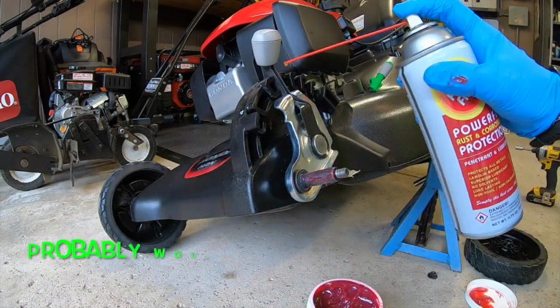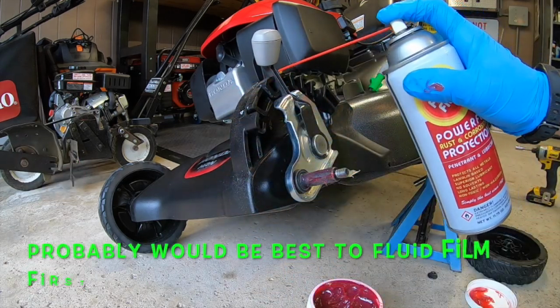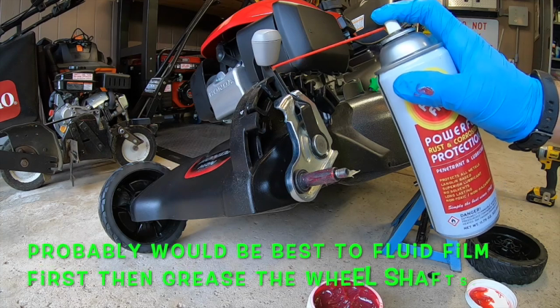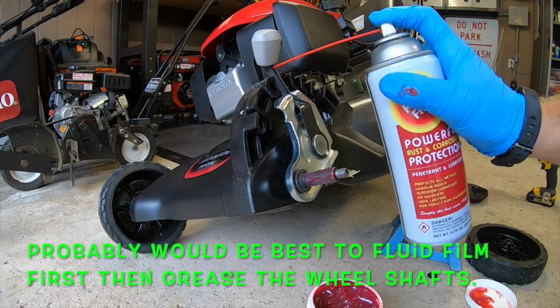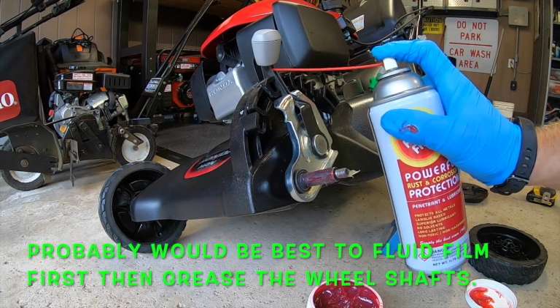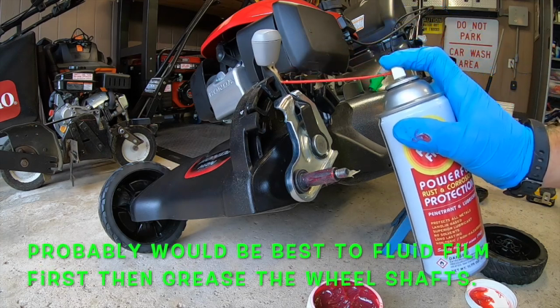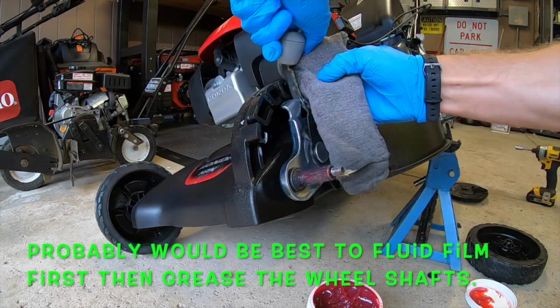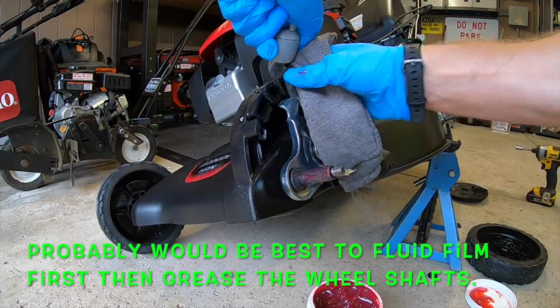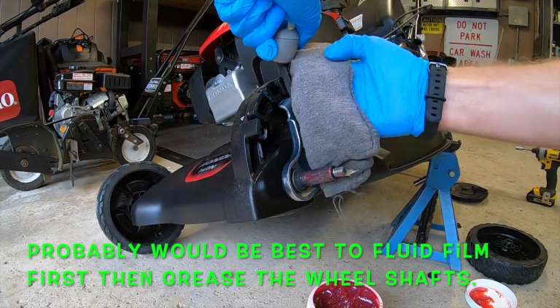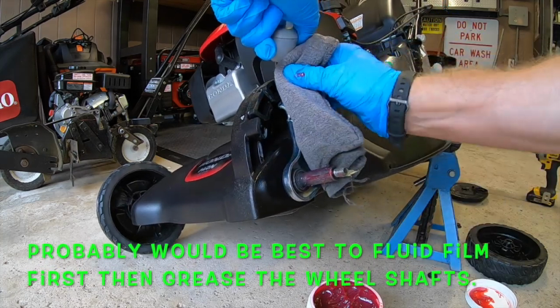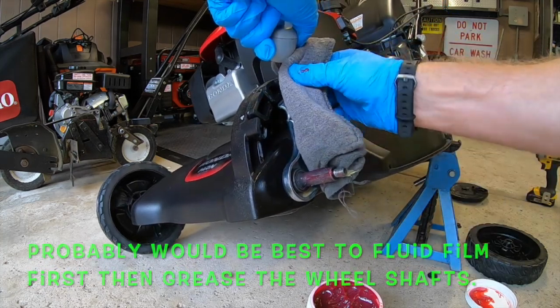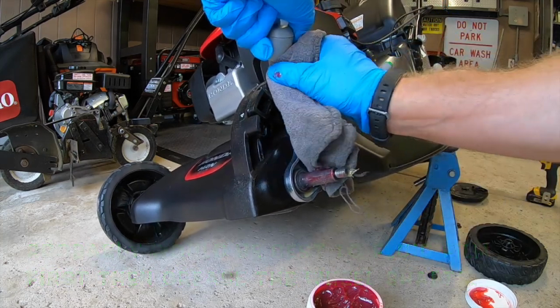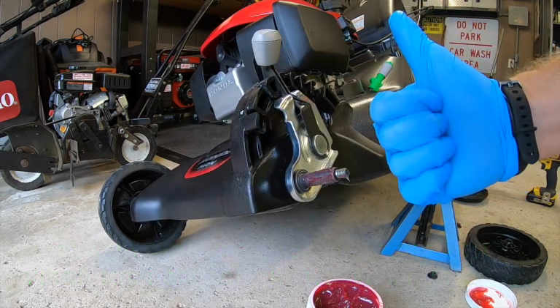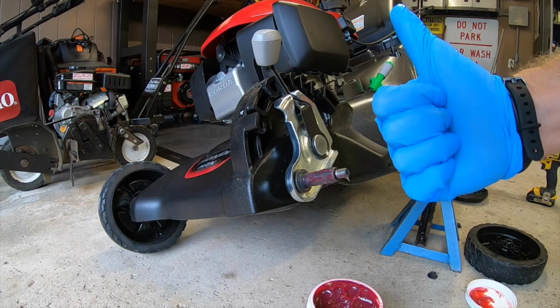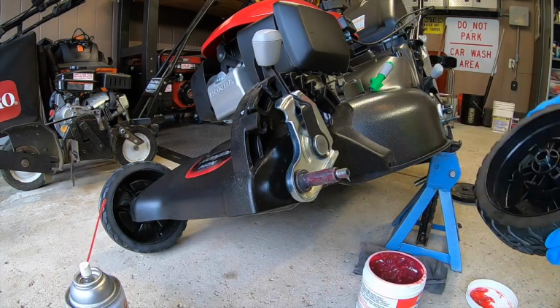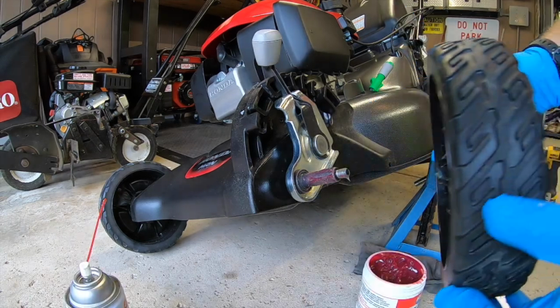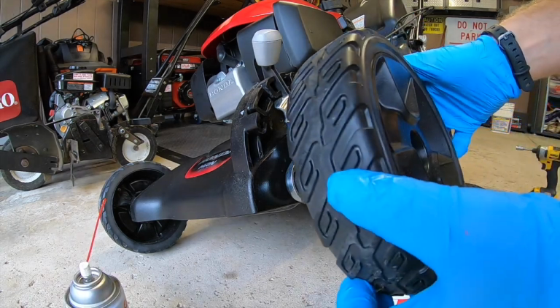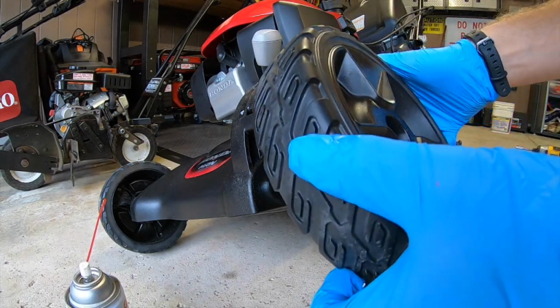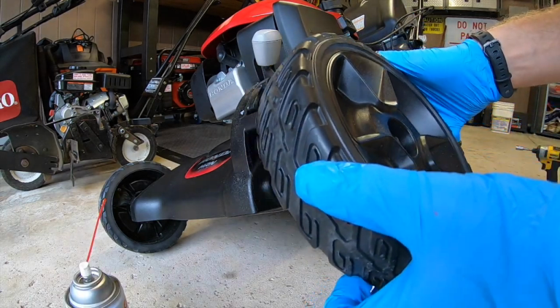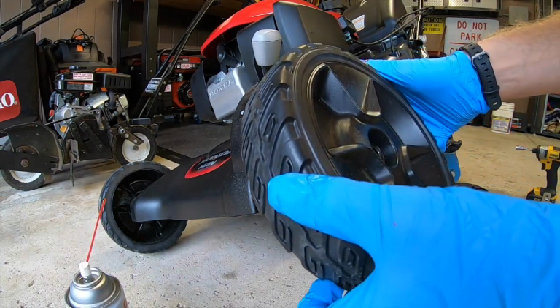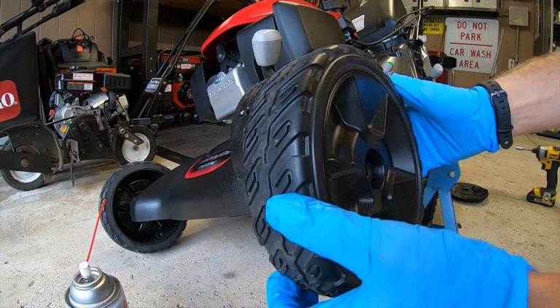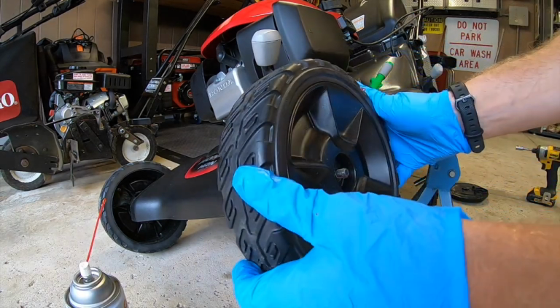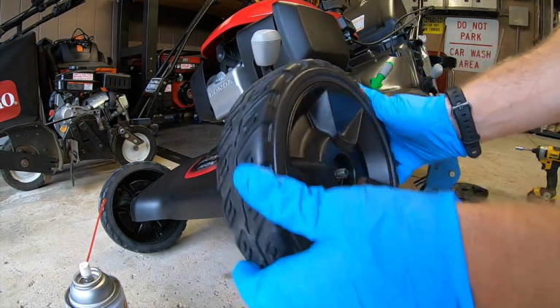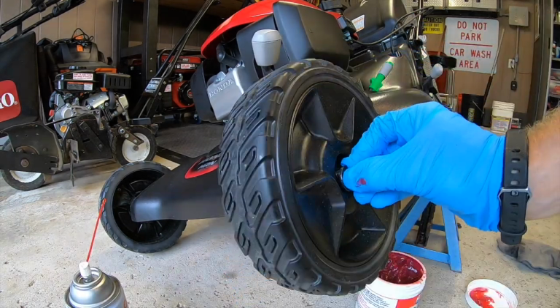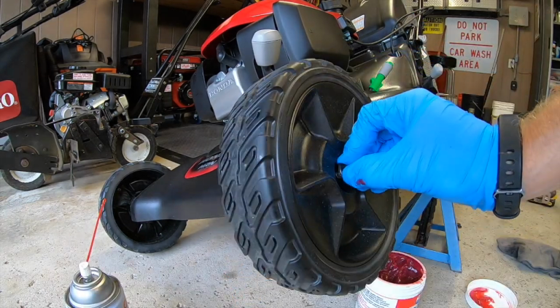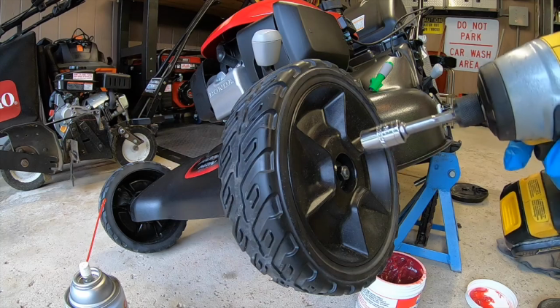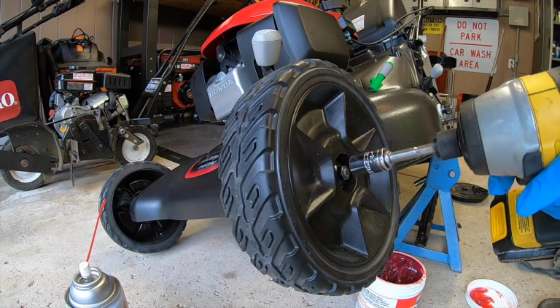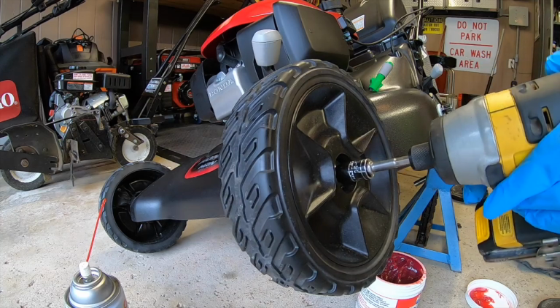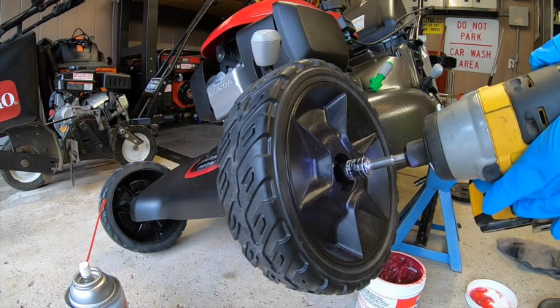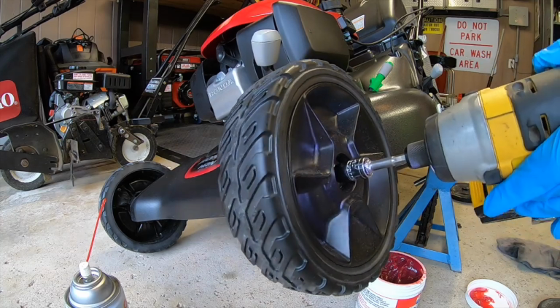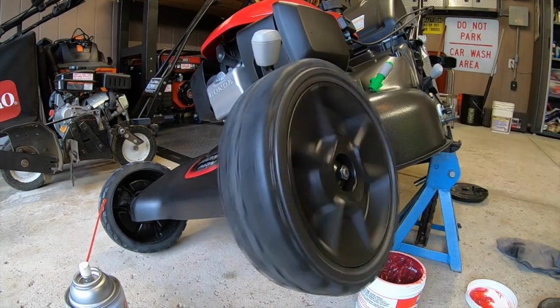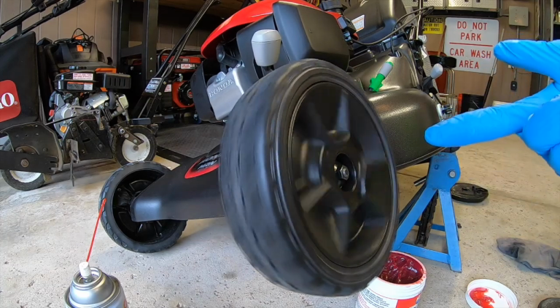Looks good to me. Now we're just going to slide the wheel back on, put on our bolt and tighten it down.